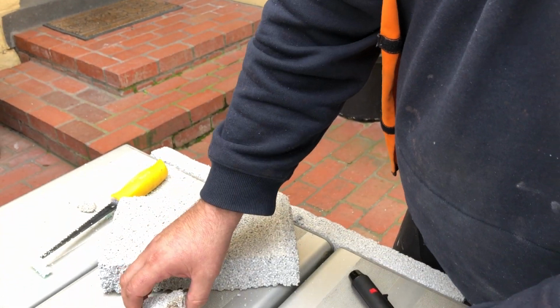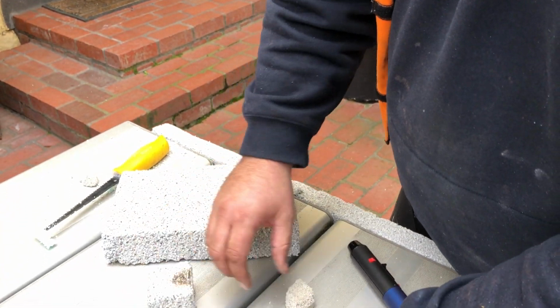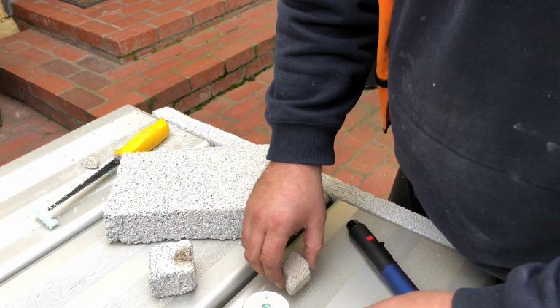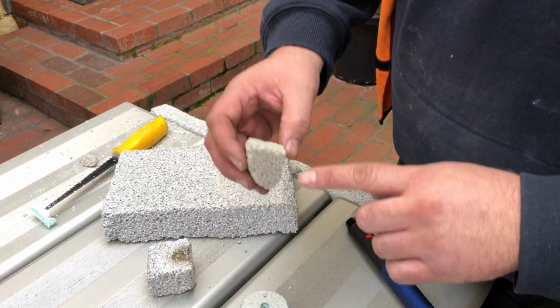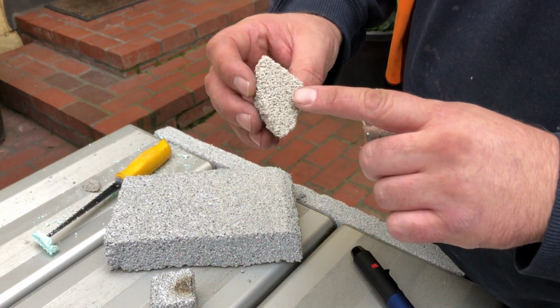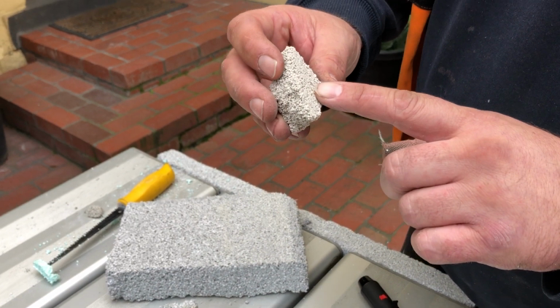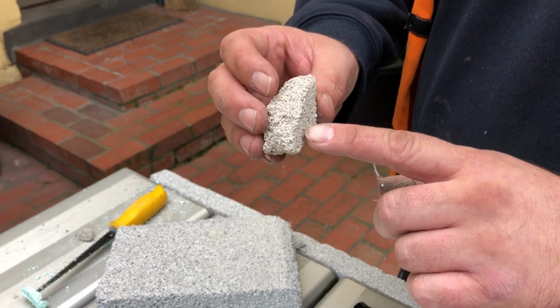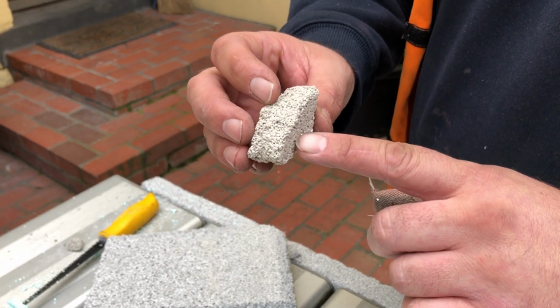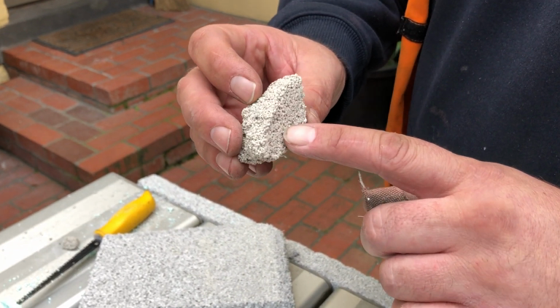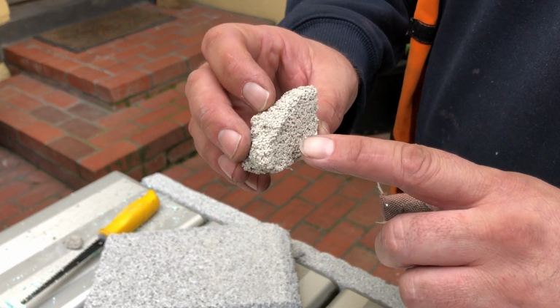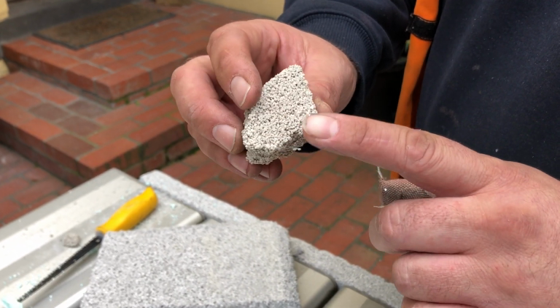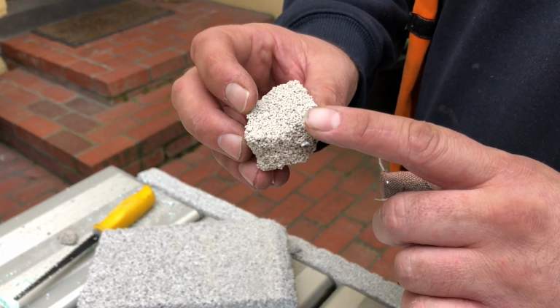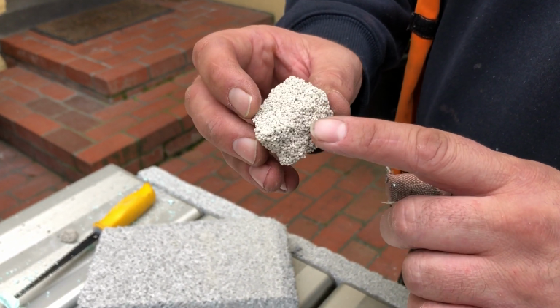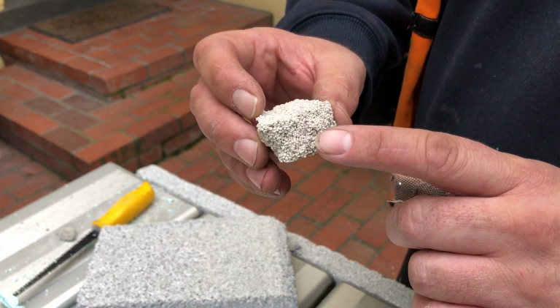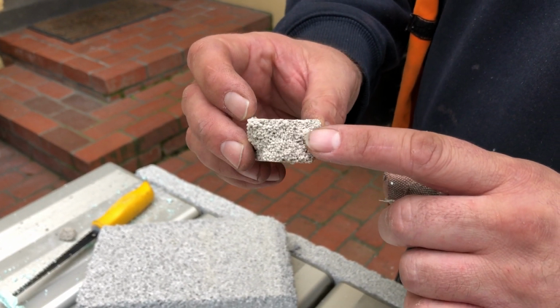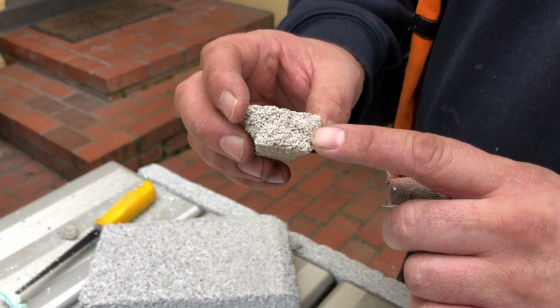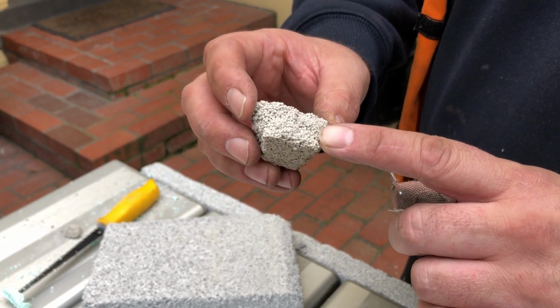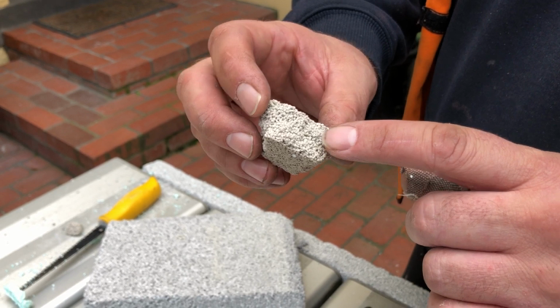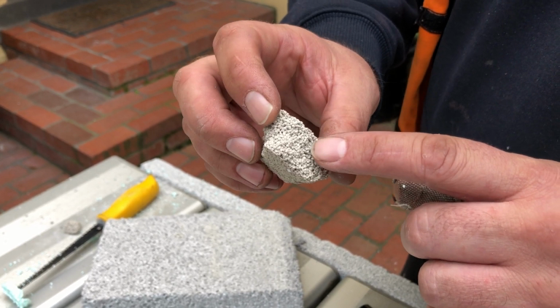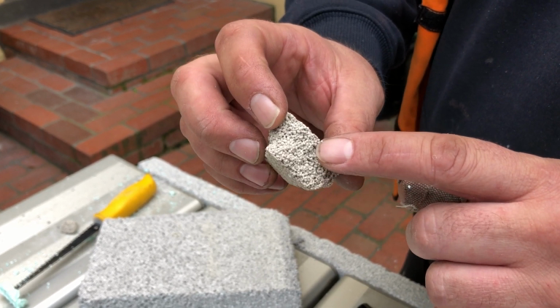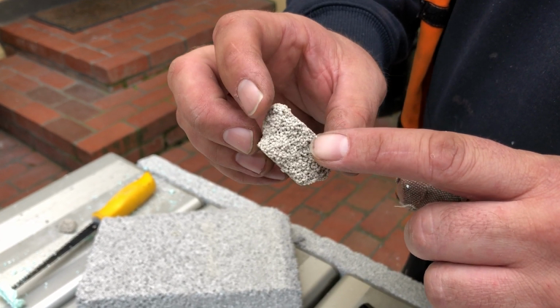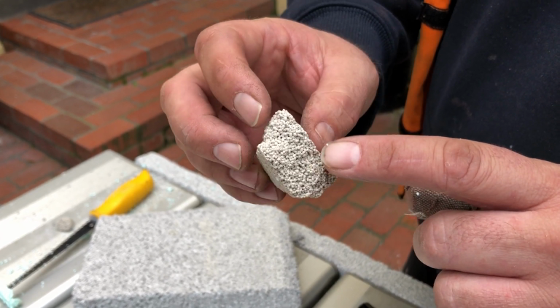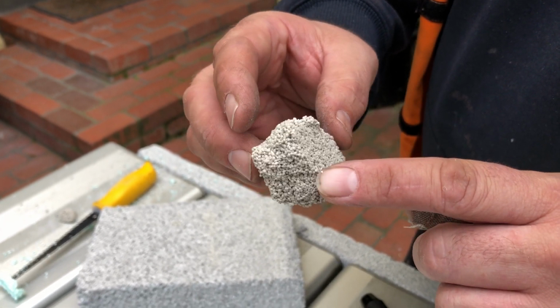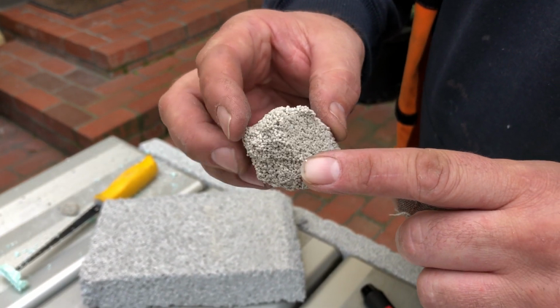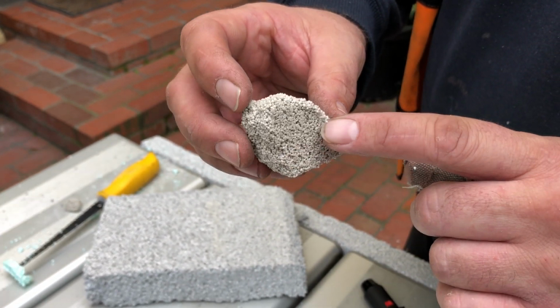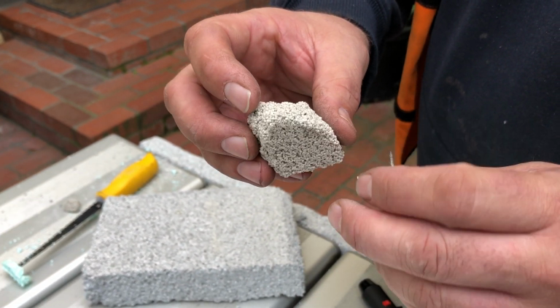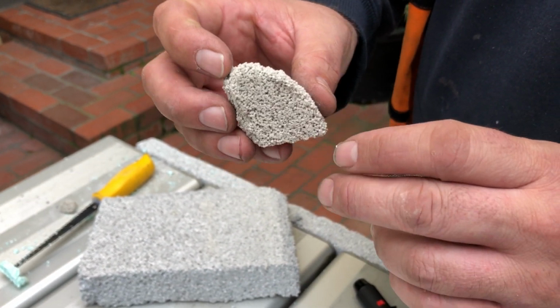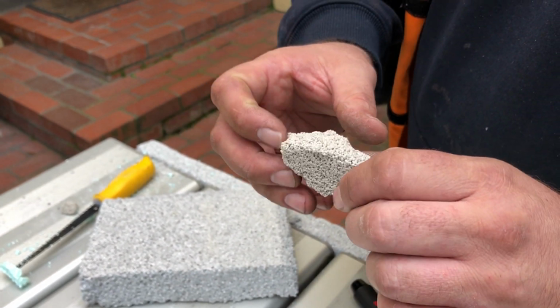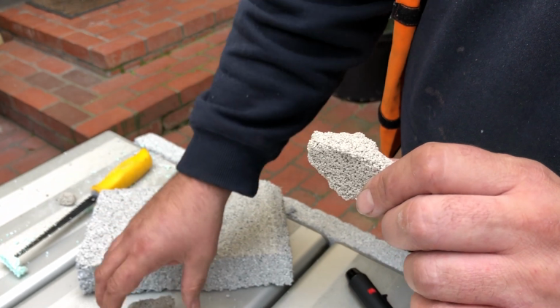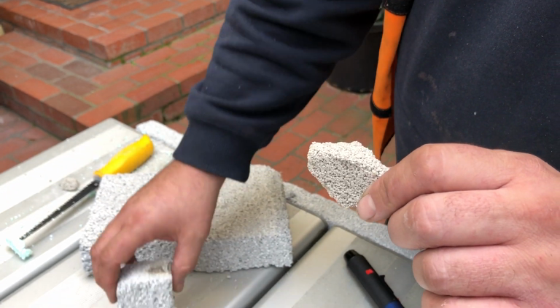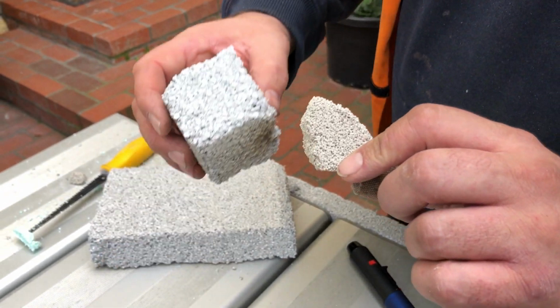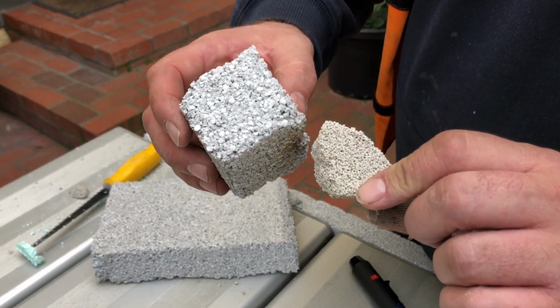The third product we have here is an aerated, more concrete-based material without any fibres through it. Again it's using a polystyrene-type bubble, and it is formed in a factory using different chemicals.